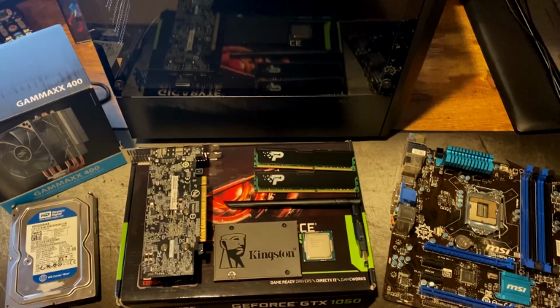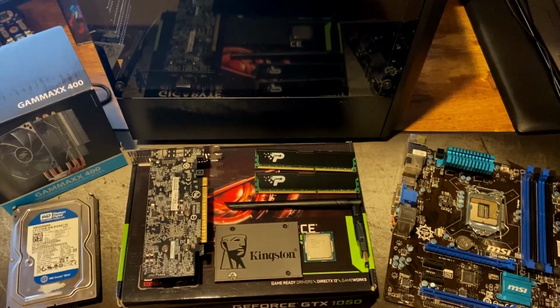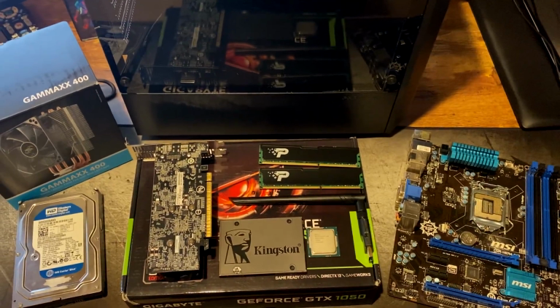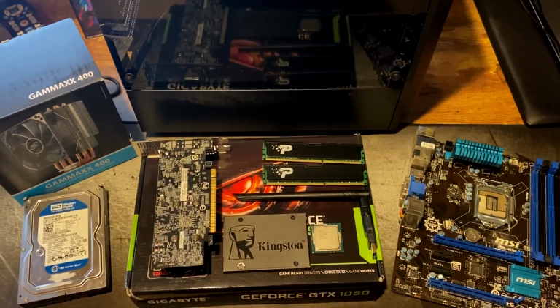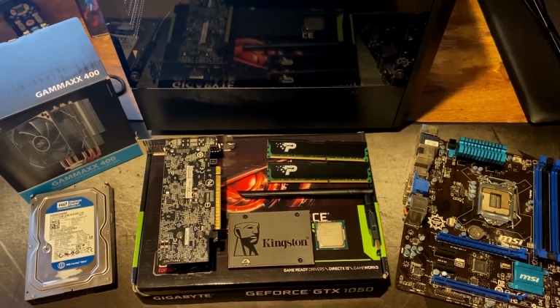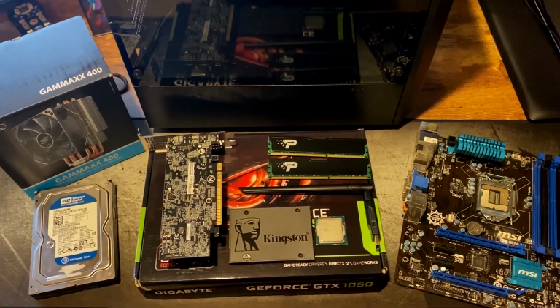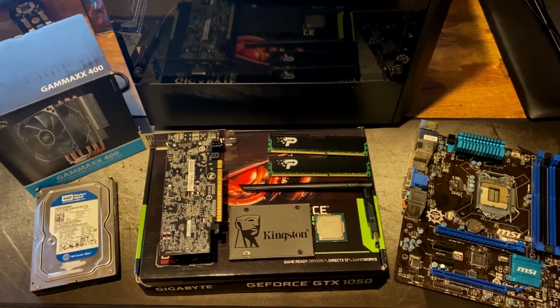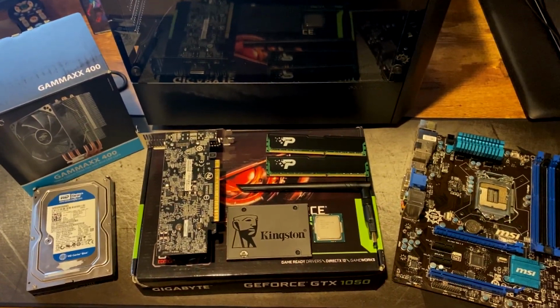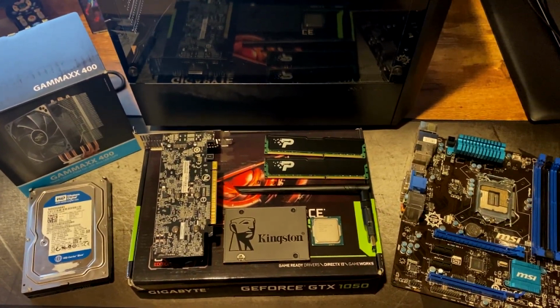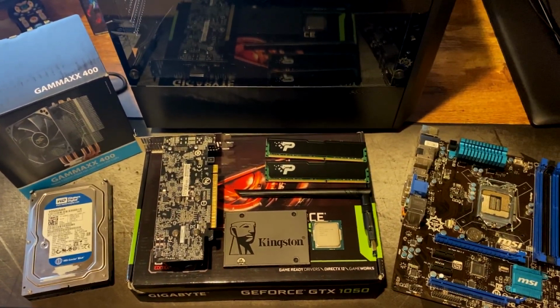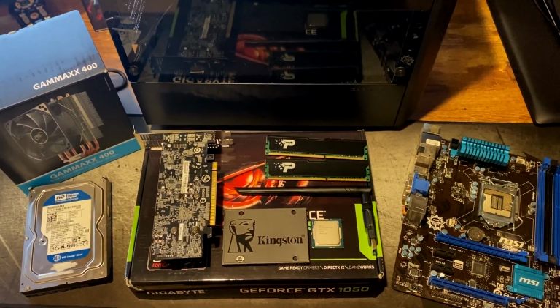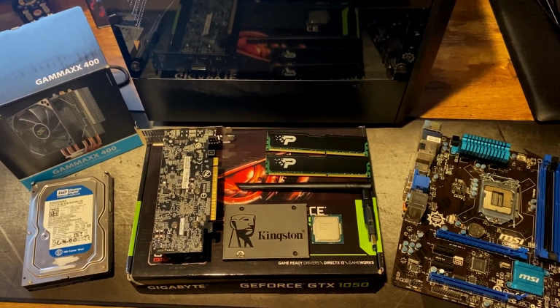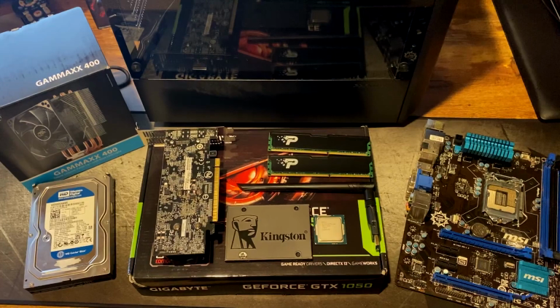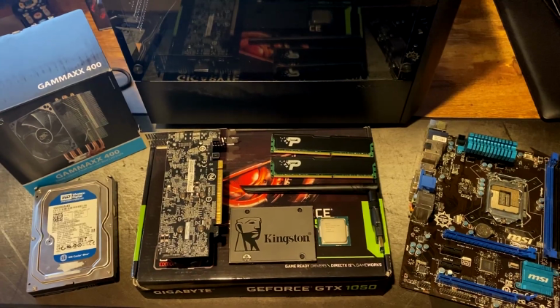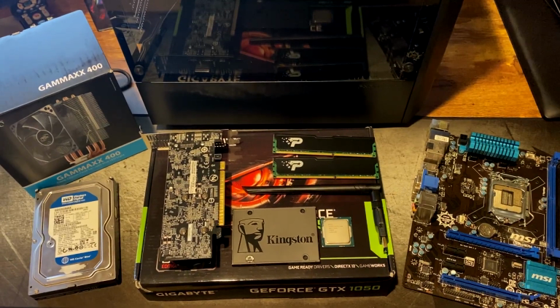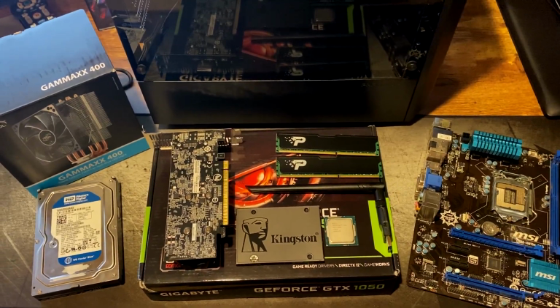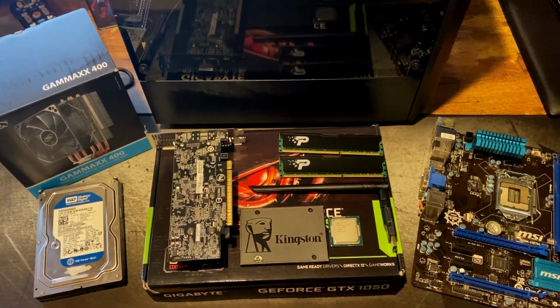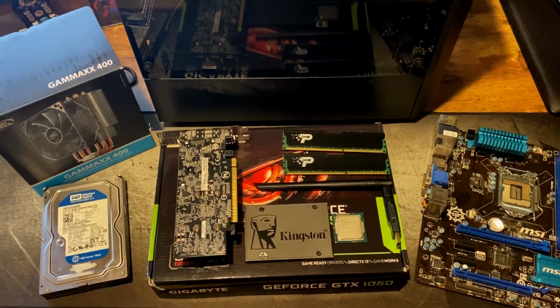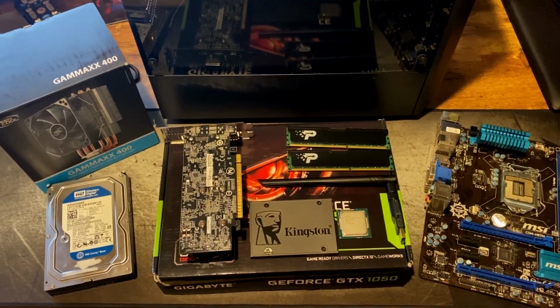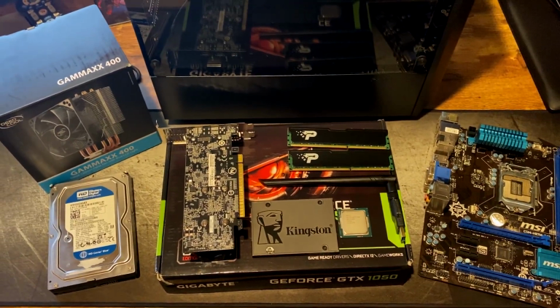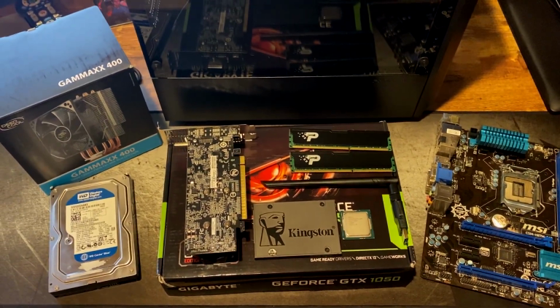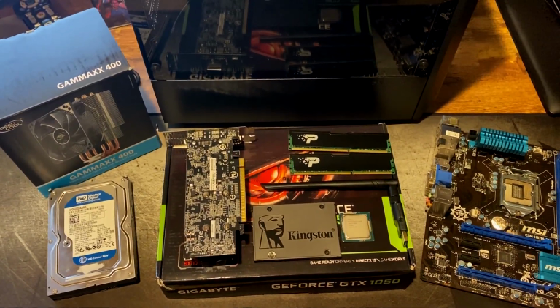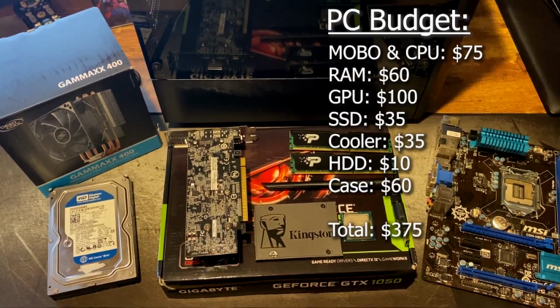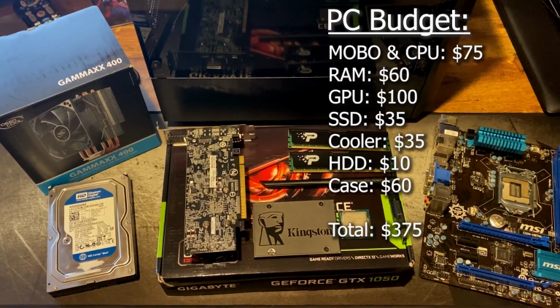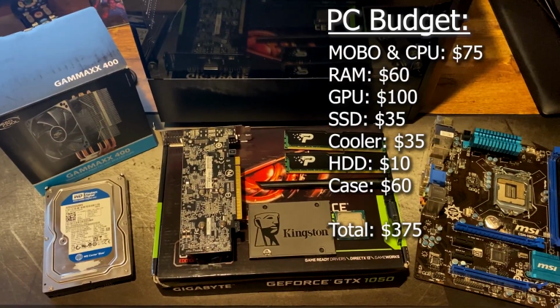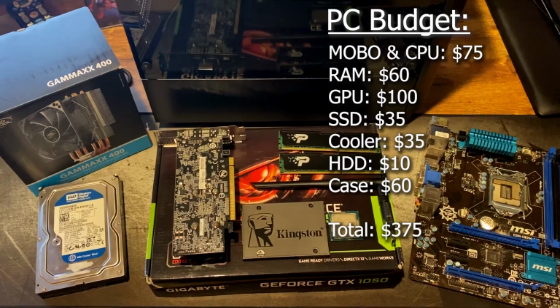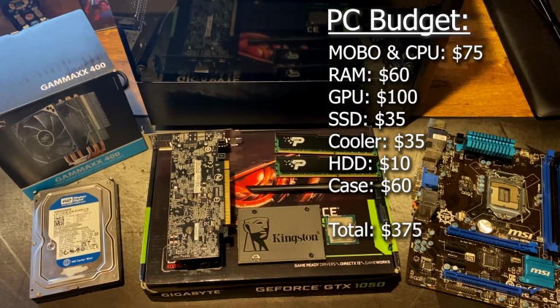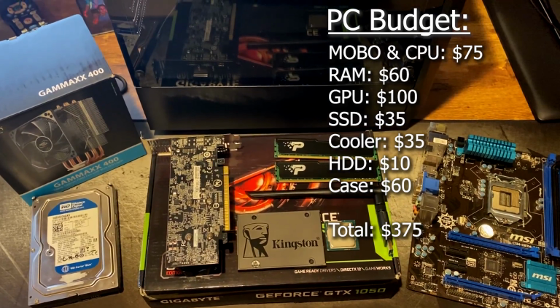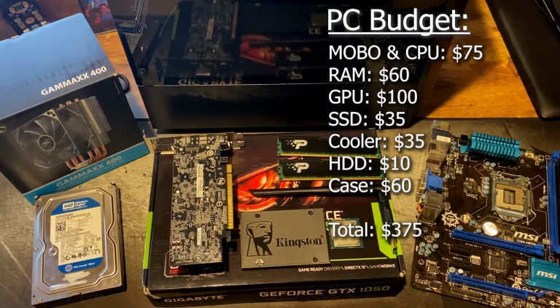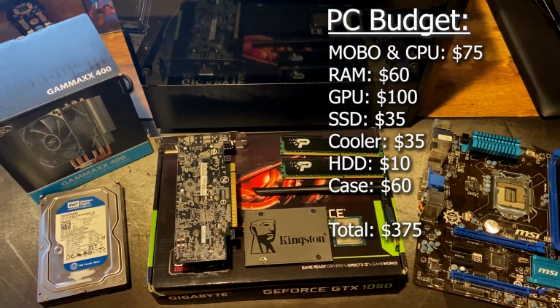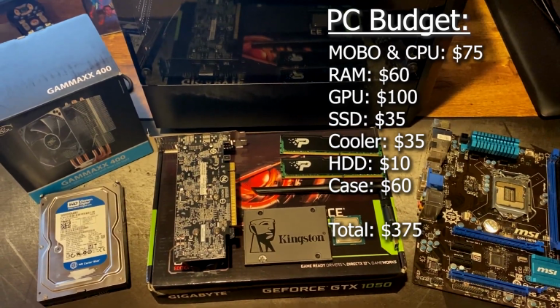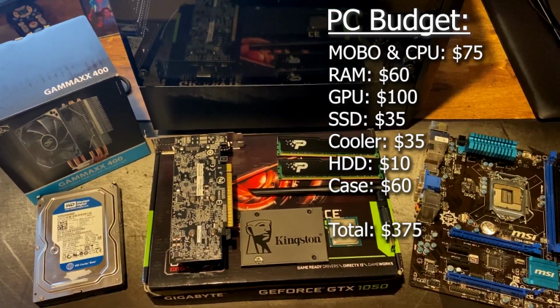Hey guys, I hope everybody is doing well. So in today's video, we're going to build an under $400 PC. You have quite an array of components - new, used, everything in between for the most part.